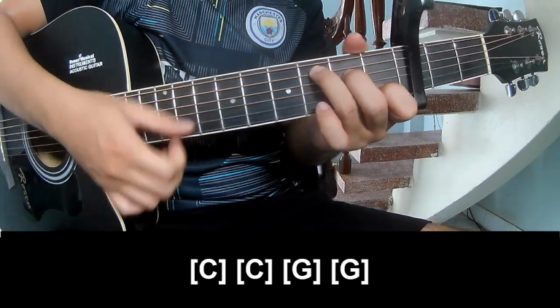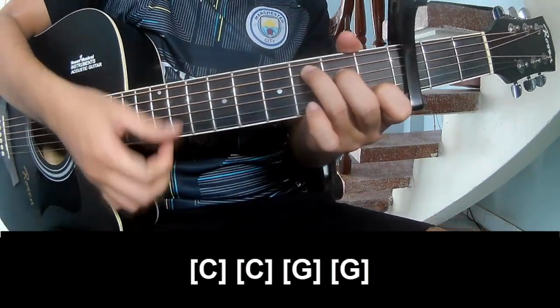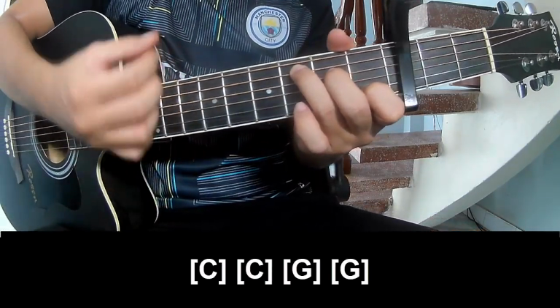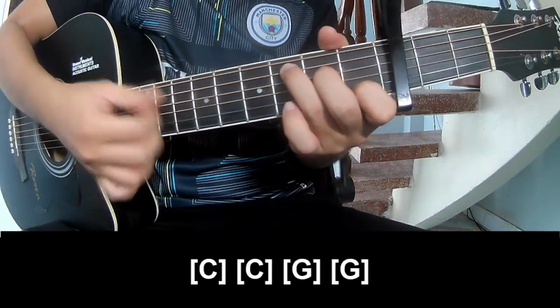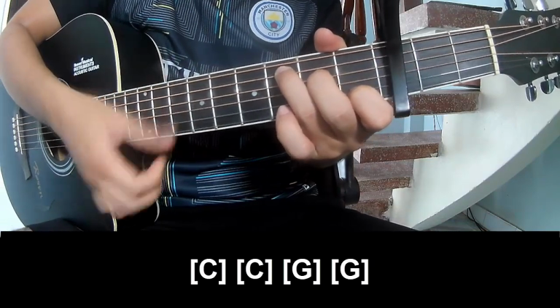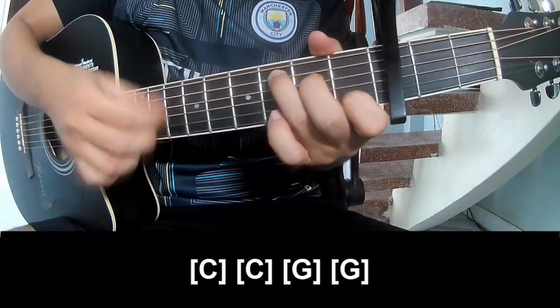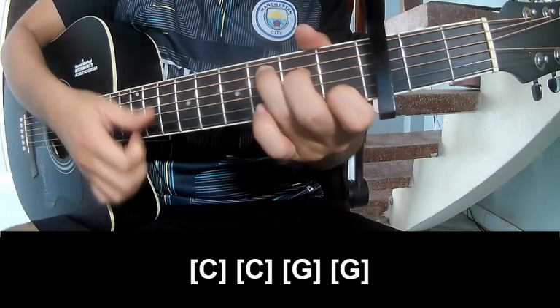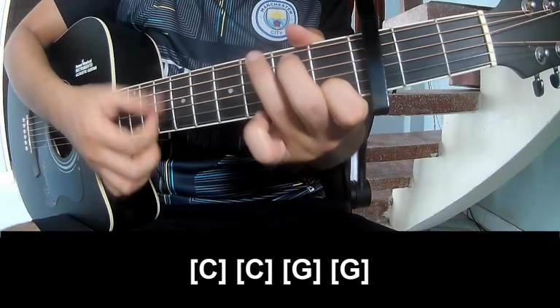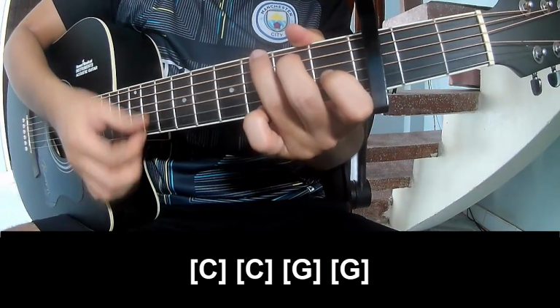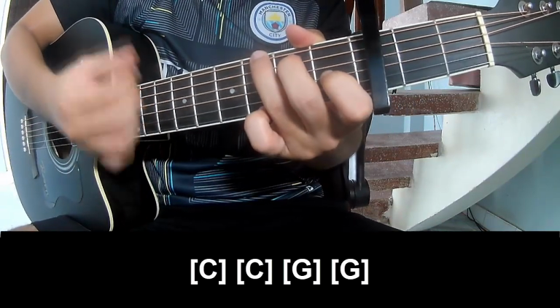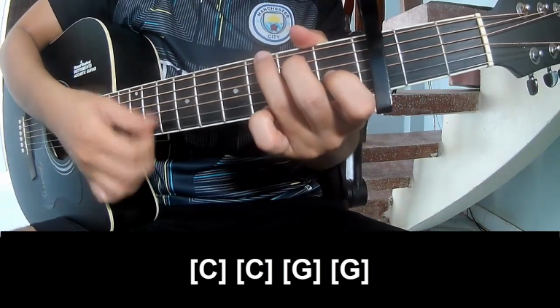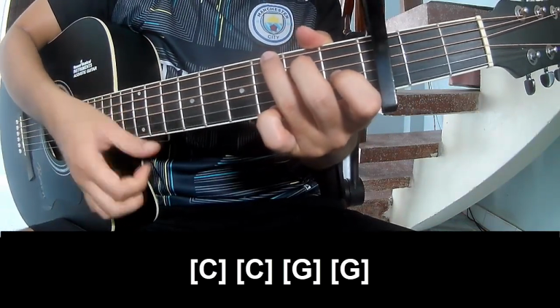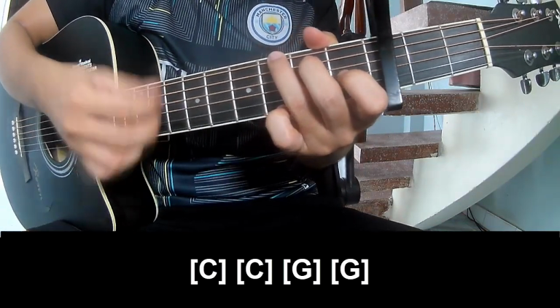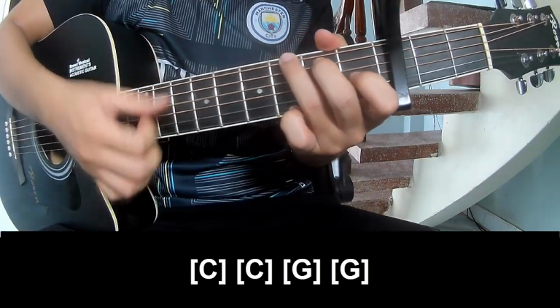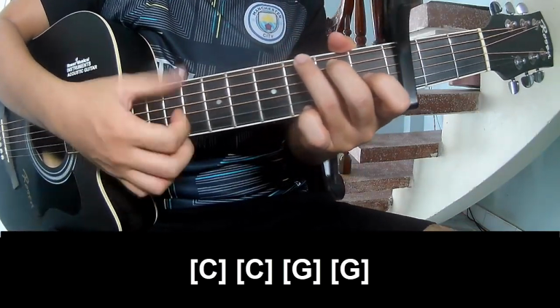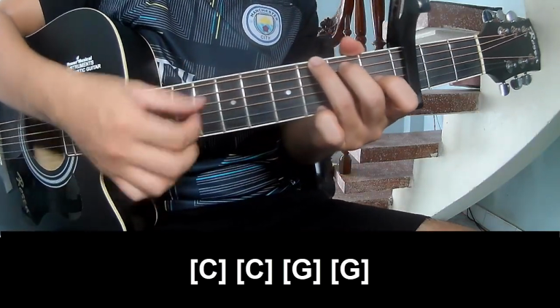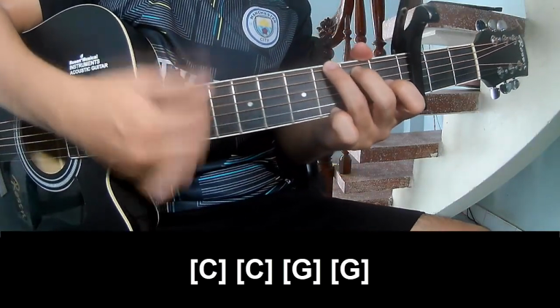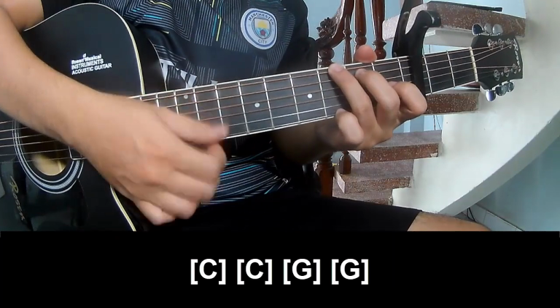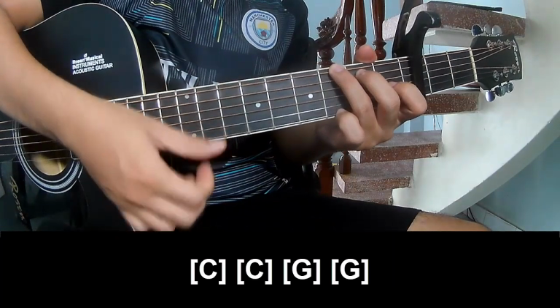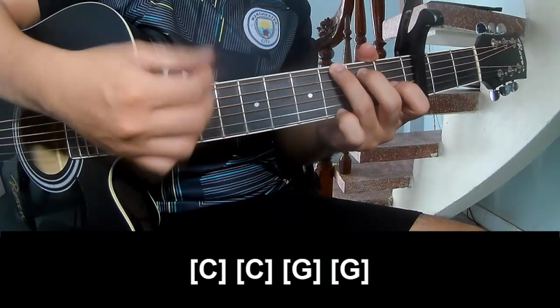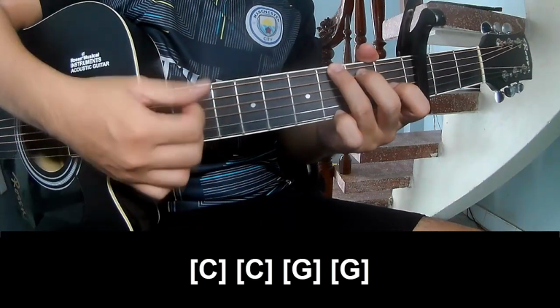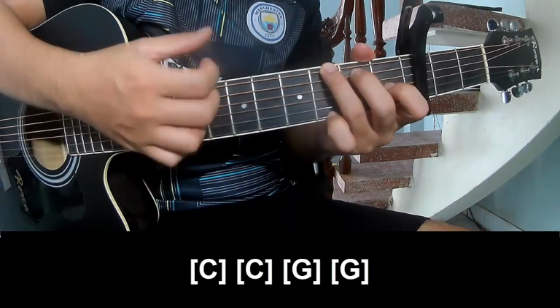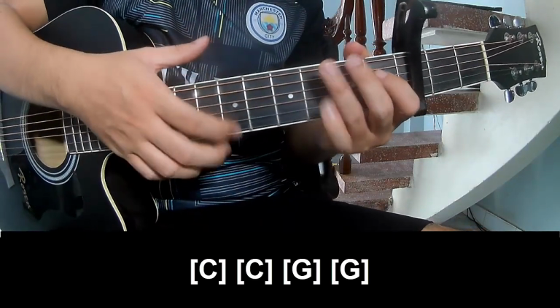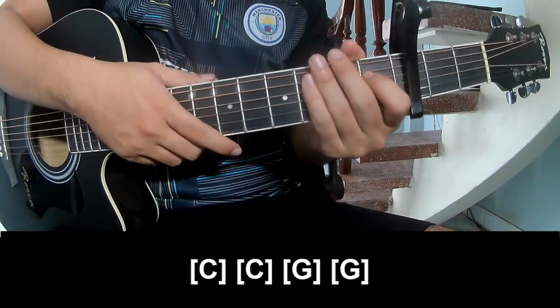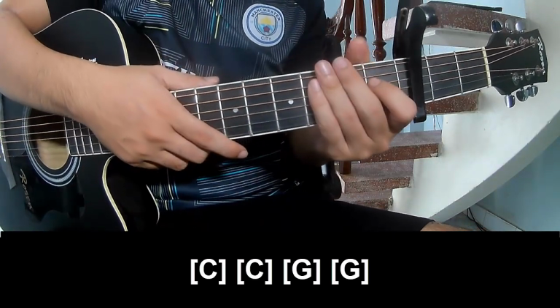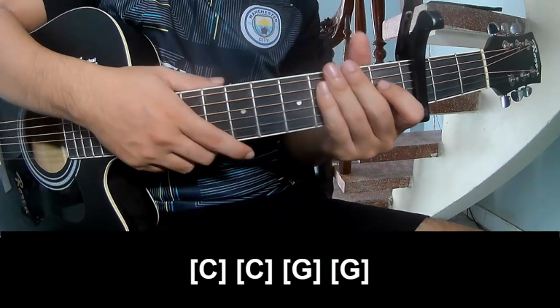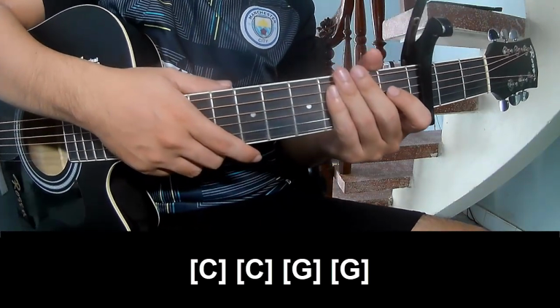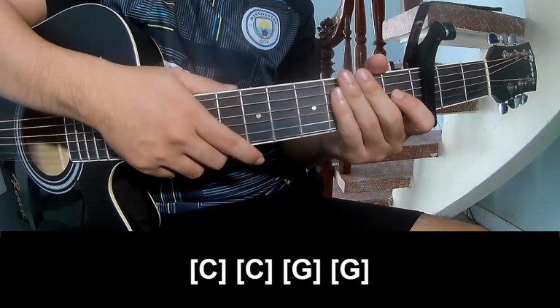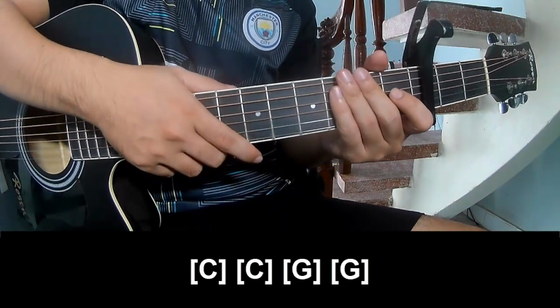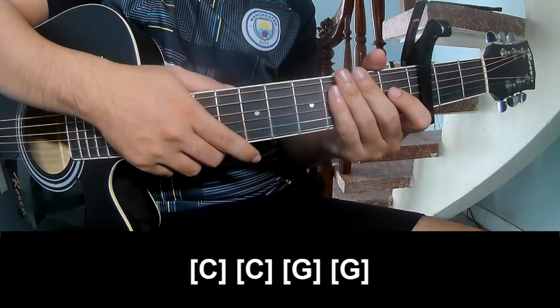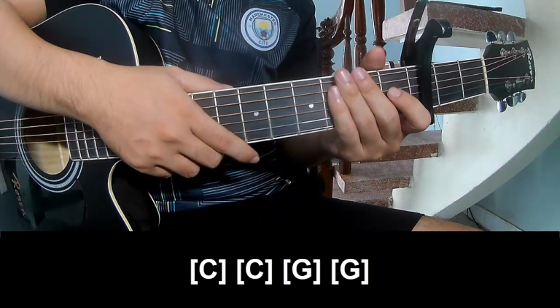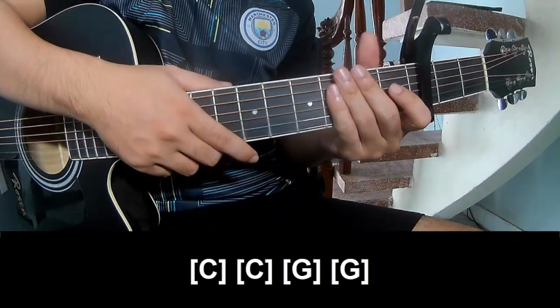C, G, G. And the system is the same way. Thank you for watching and see you again.